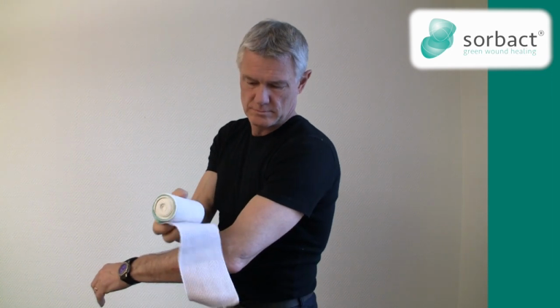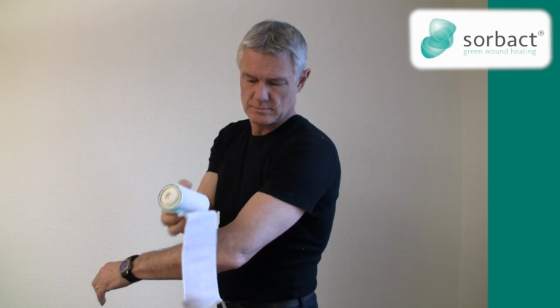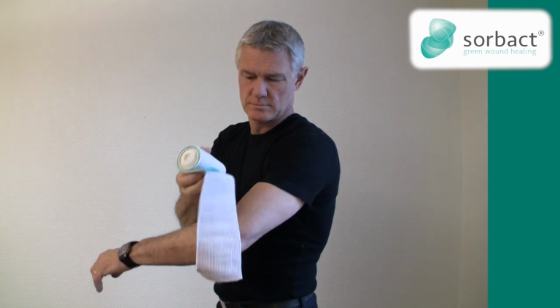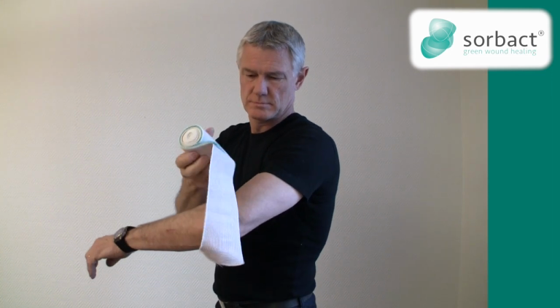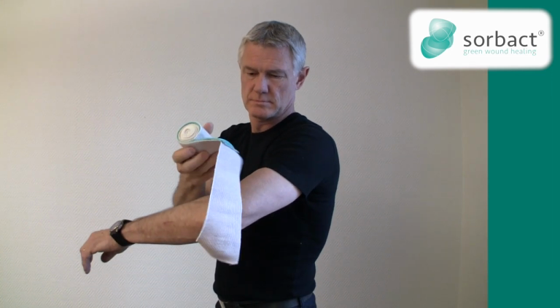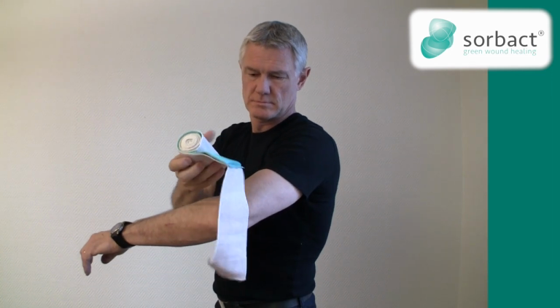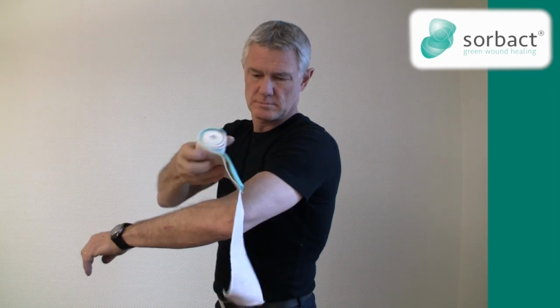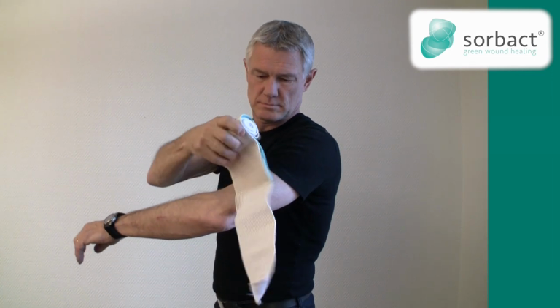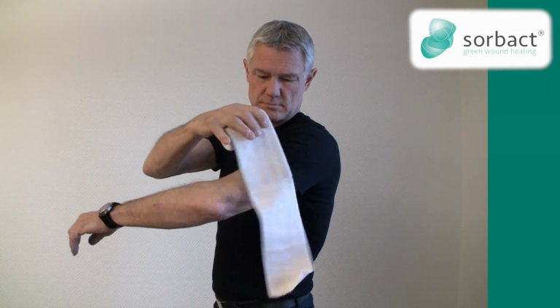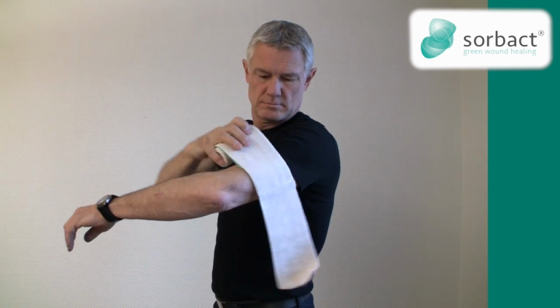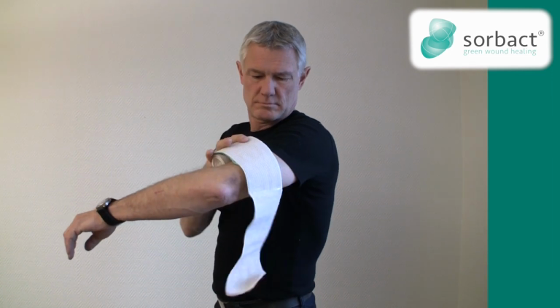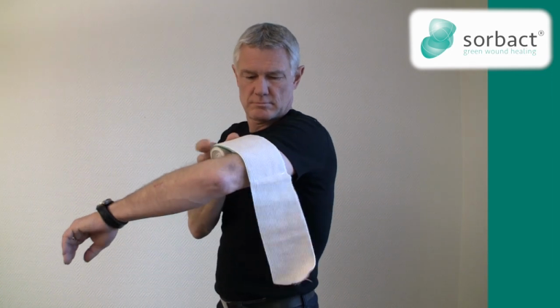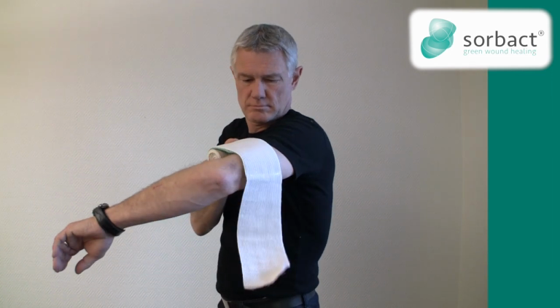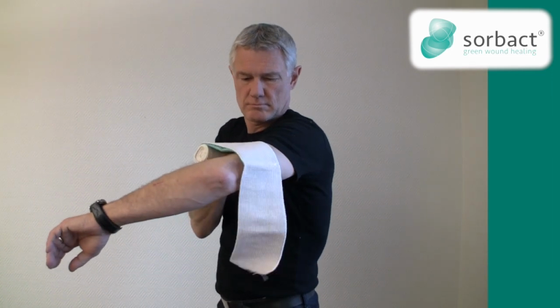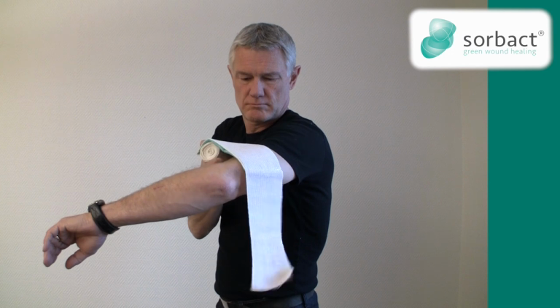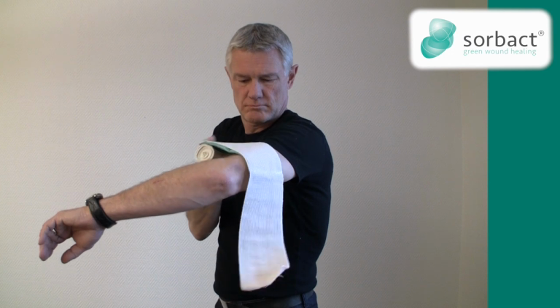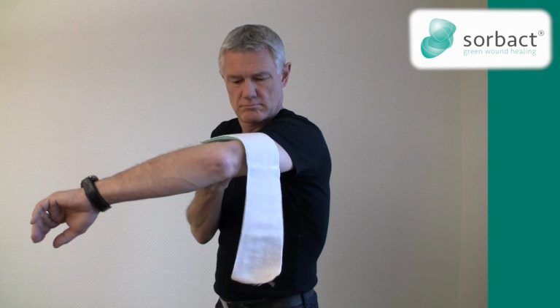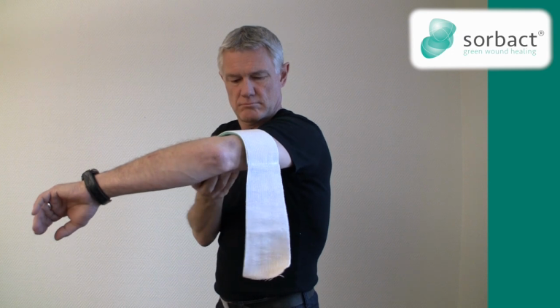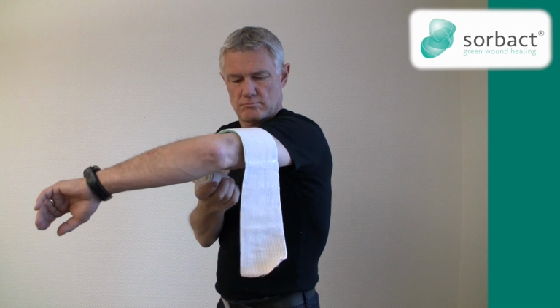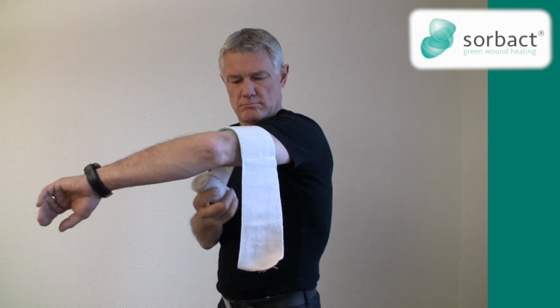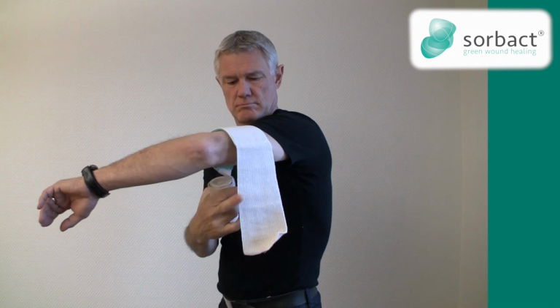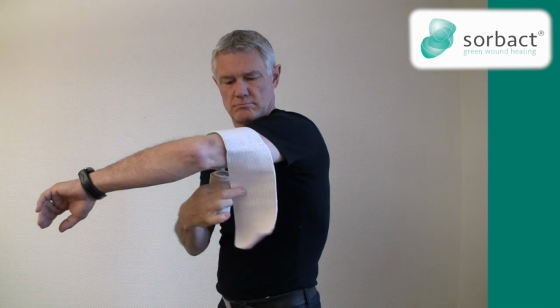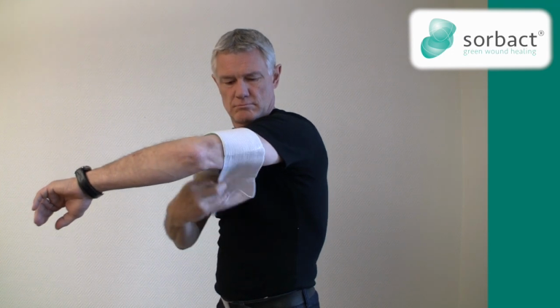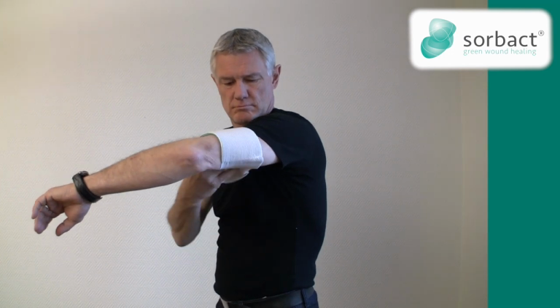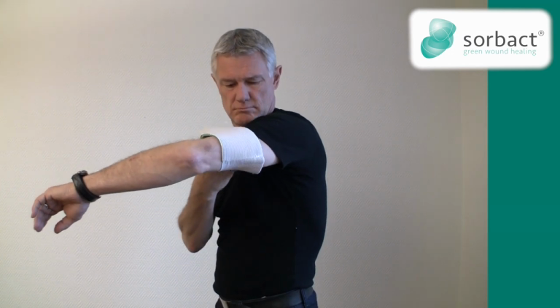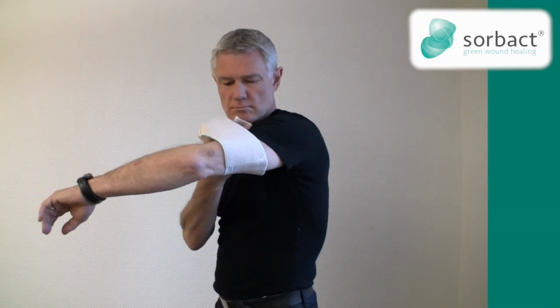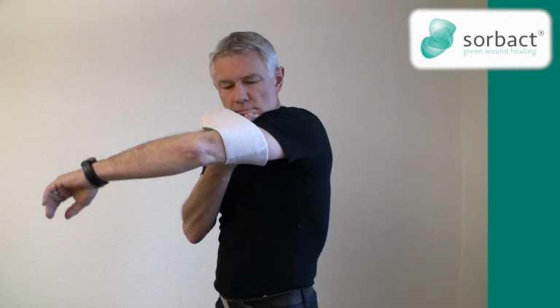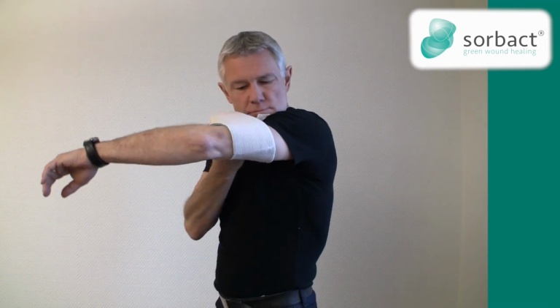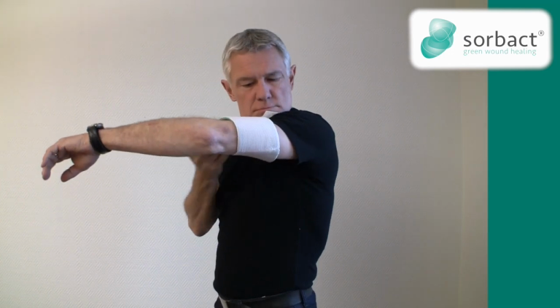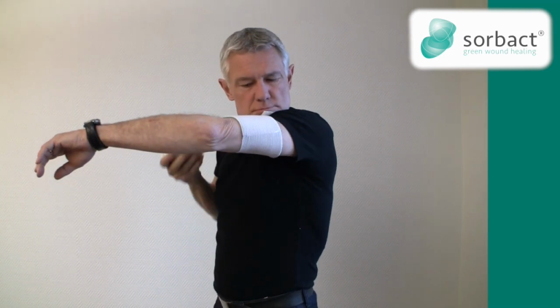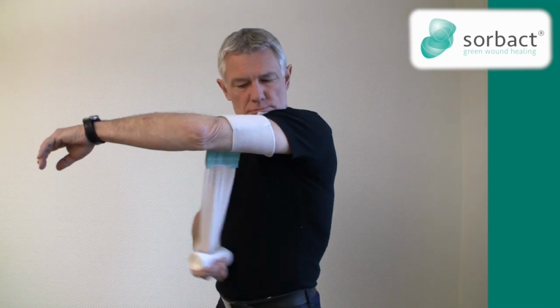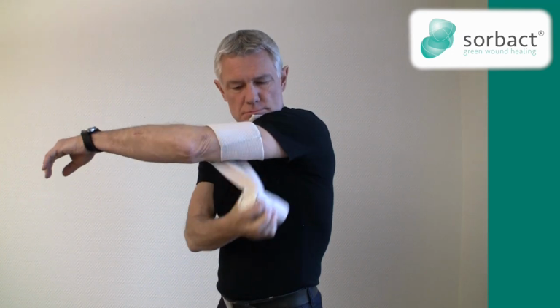At the beginning of the bandage there is a short strap that will help you to fixate the green absorption dressing on the wound.